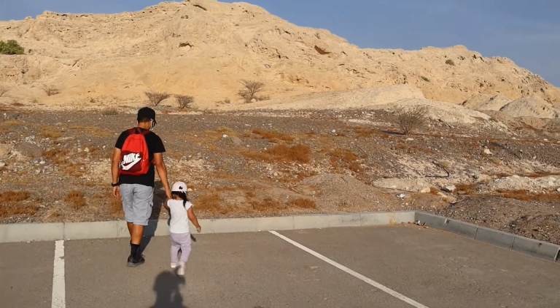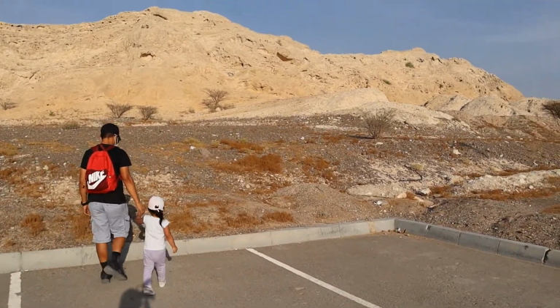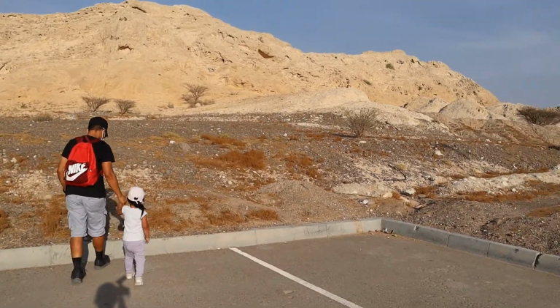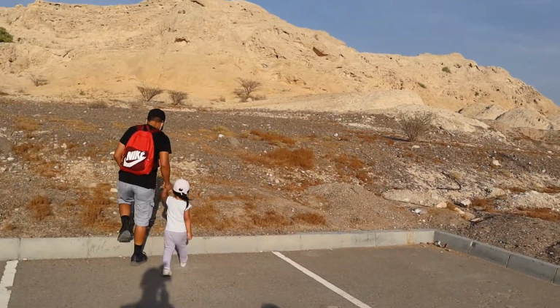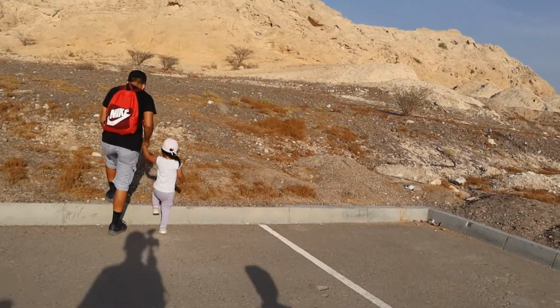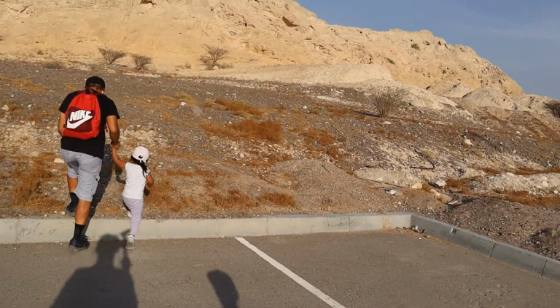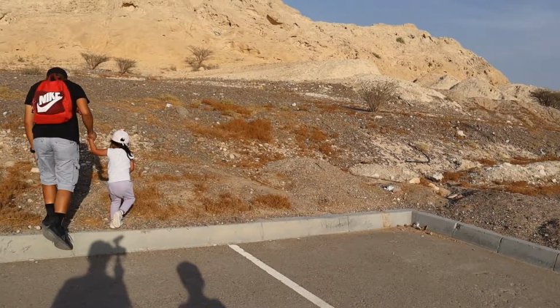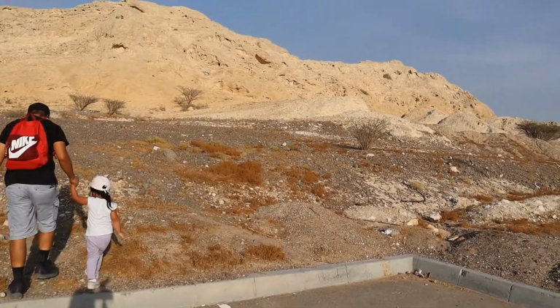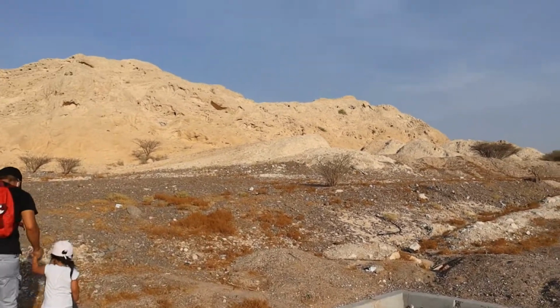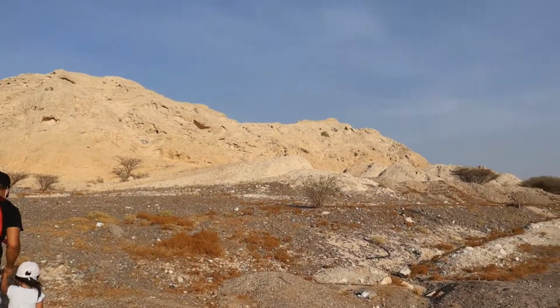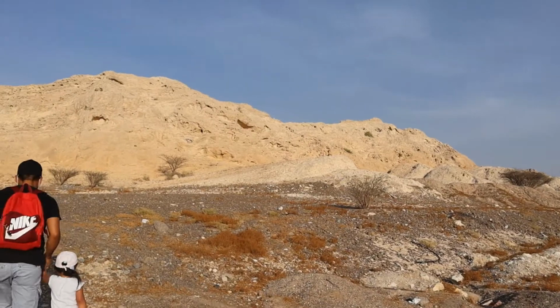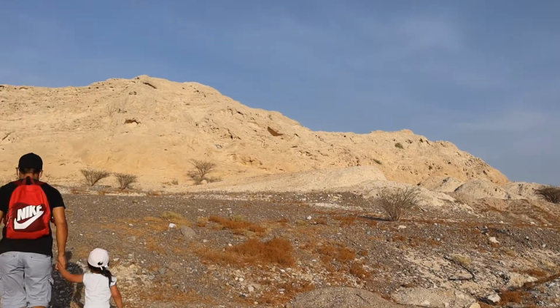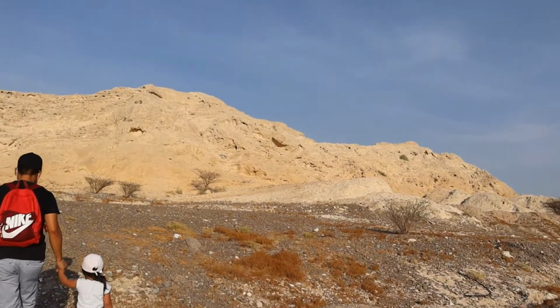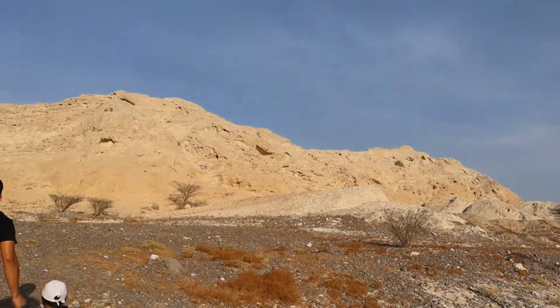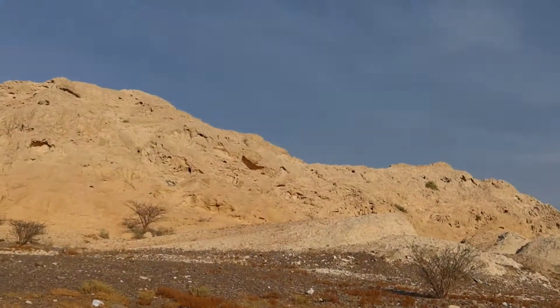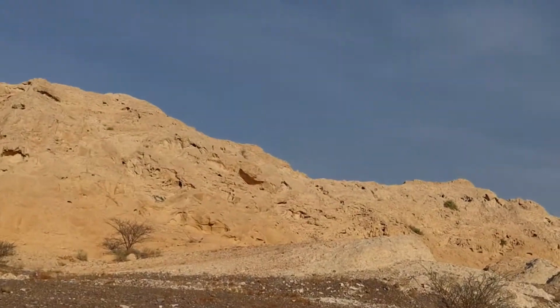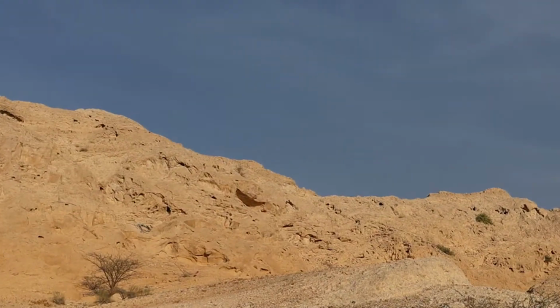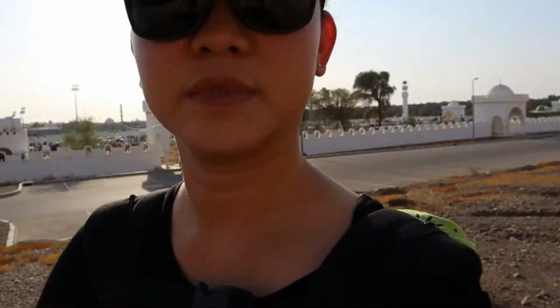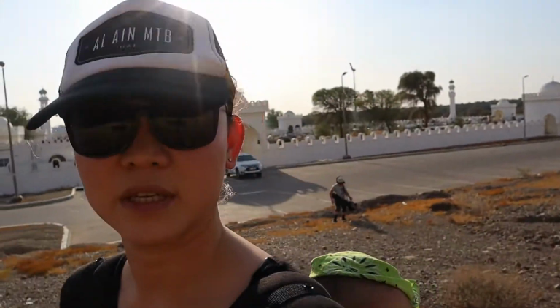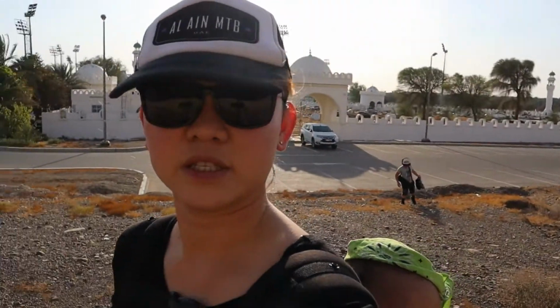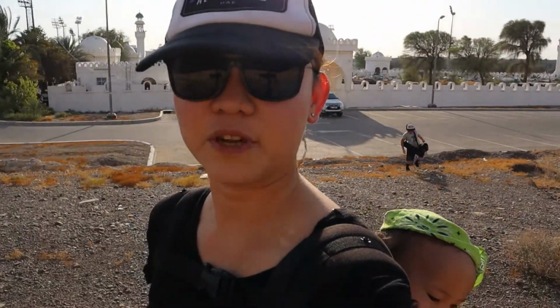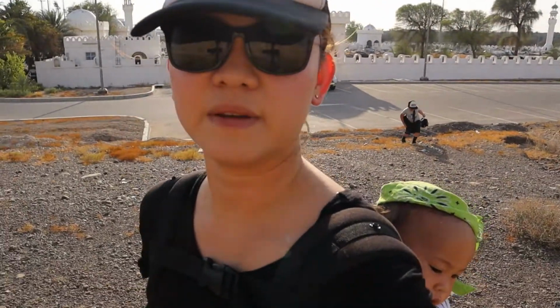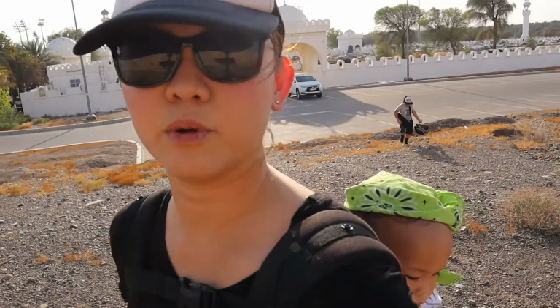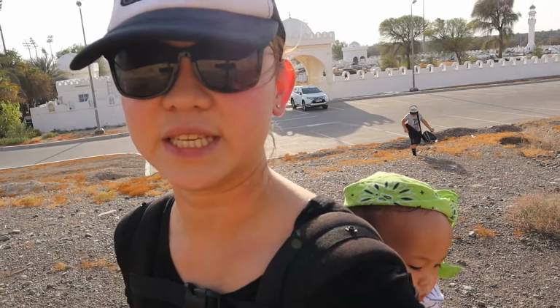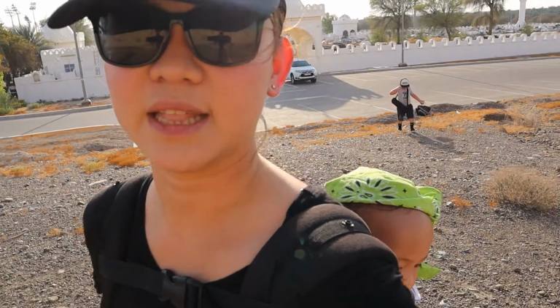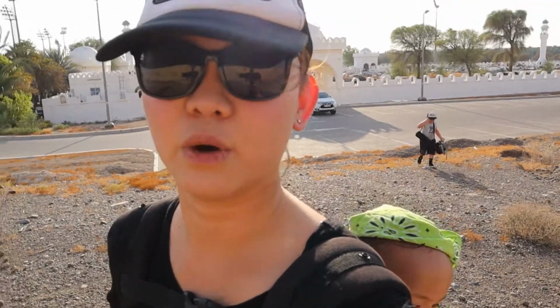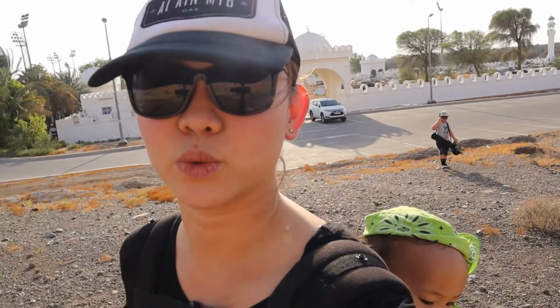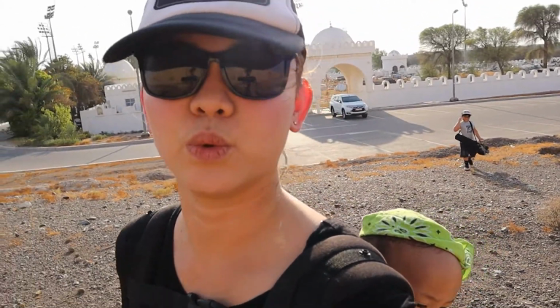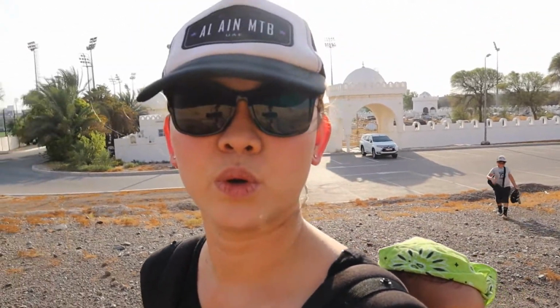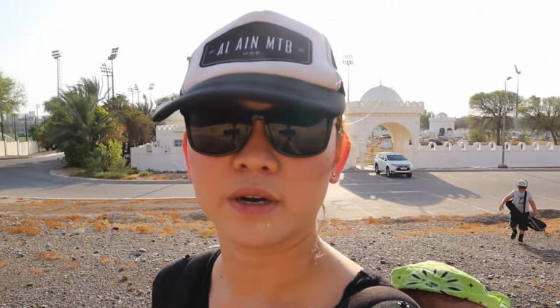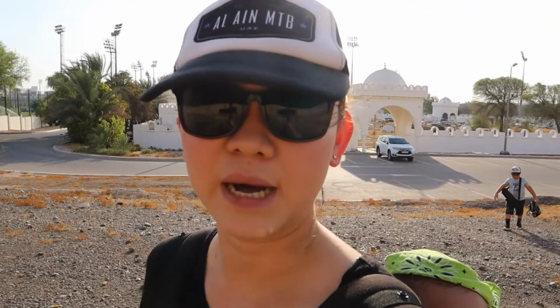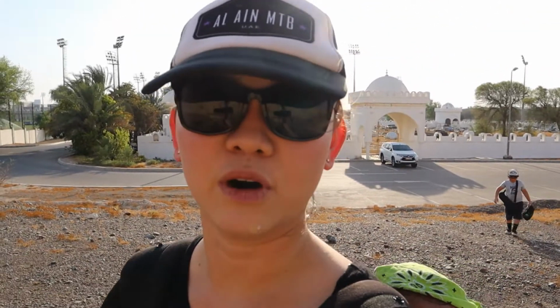Fossil? Yeah, a fossil. Wow, look at that! So if you're coming from Oasis and then going to Rimal Mall, this is past the...